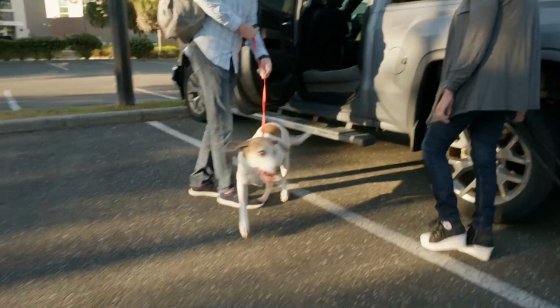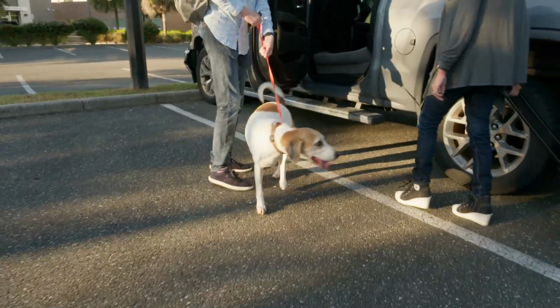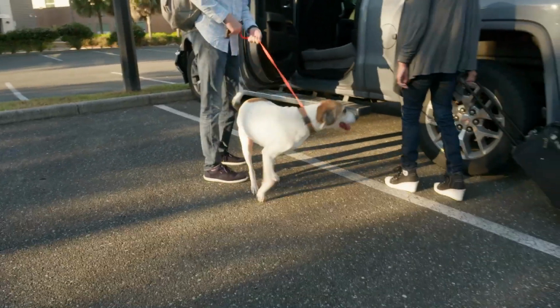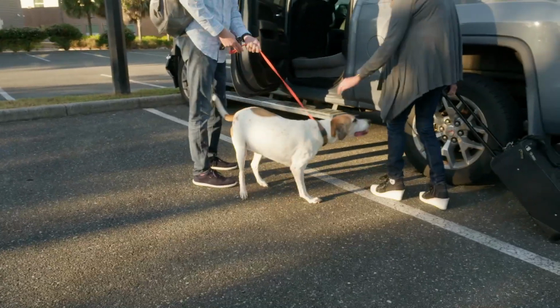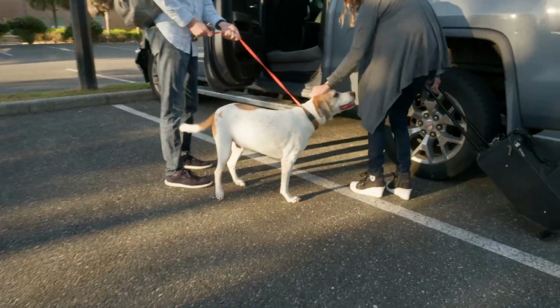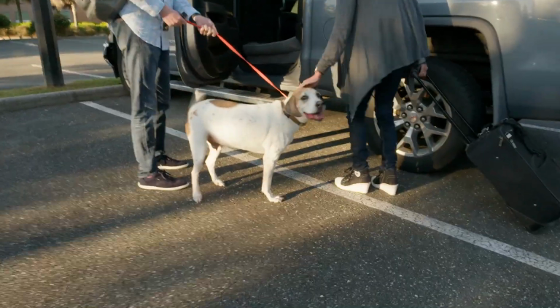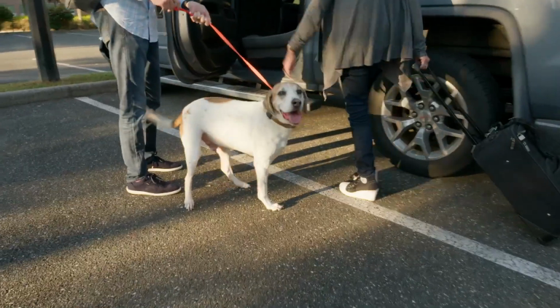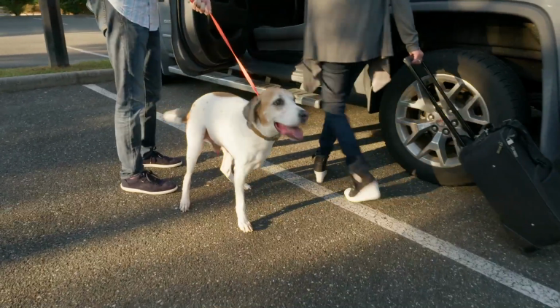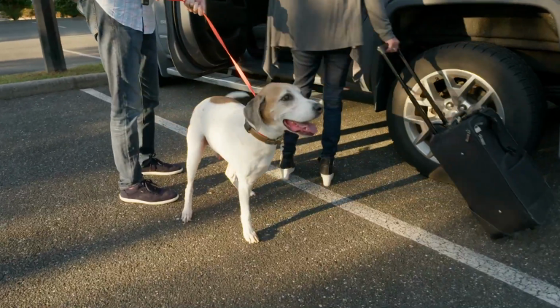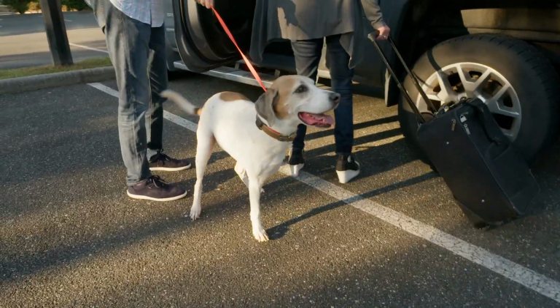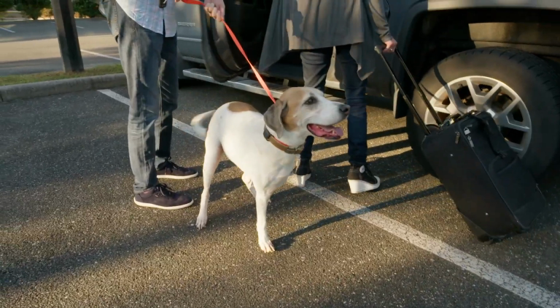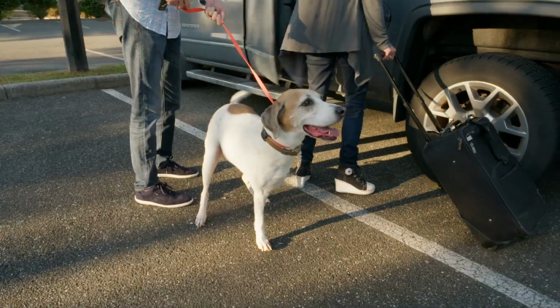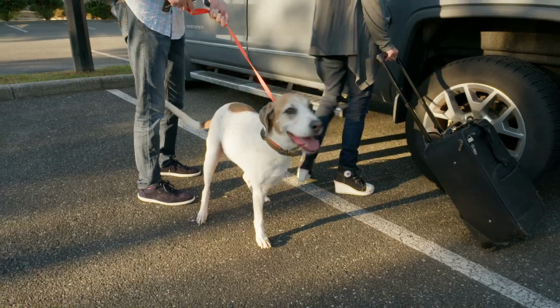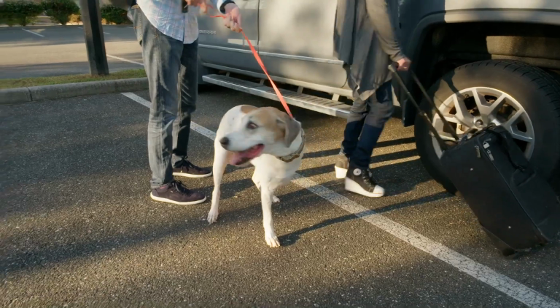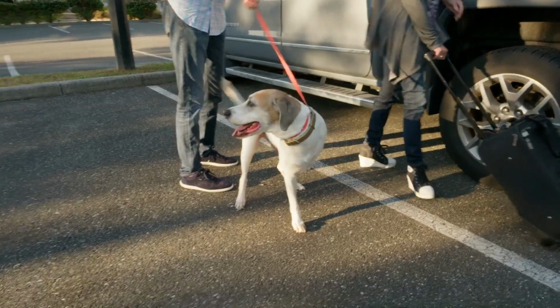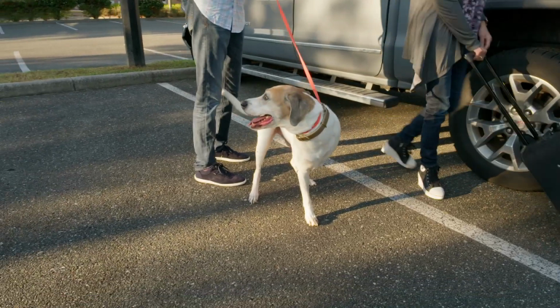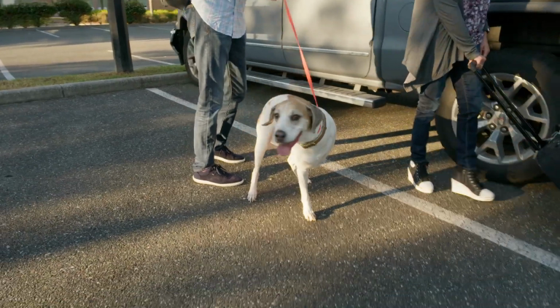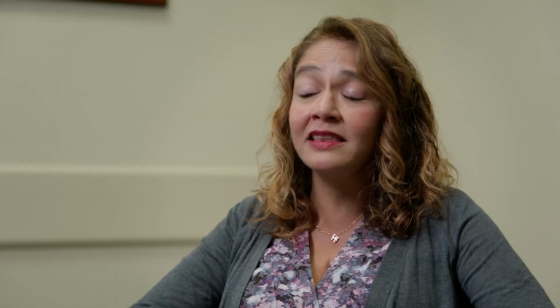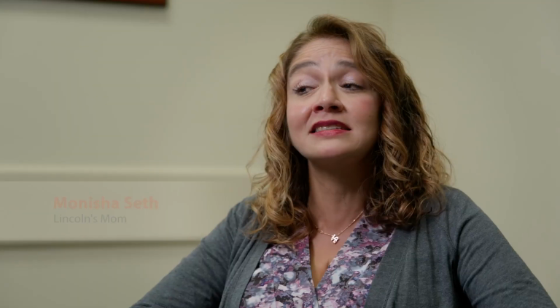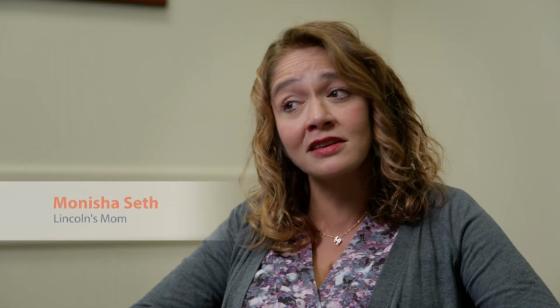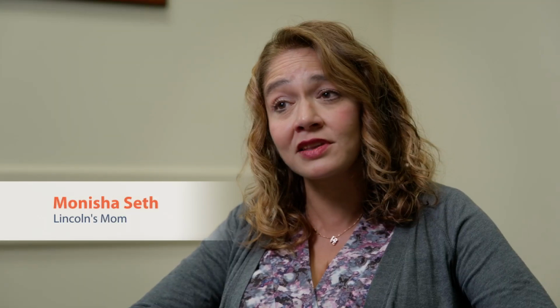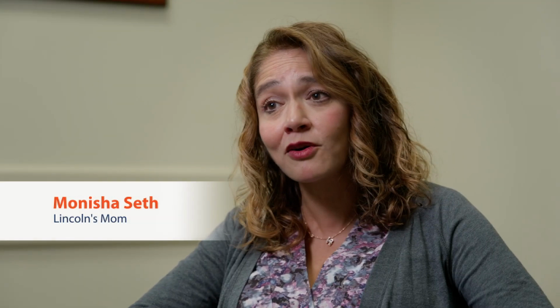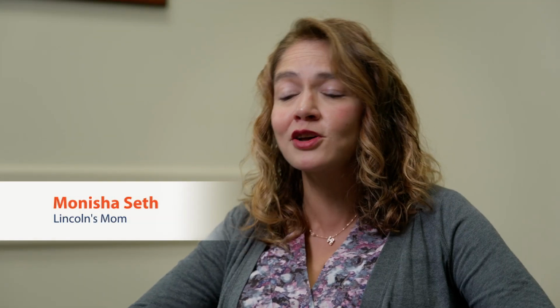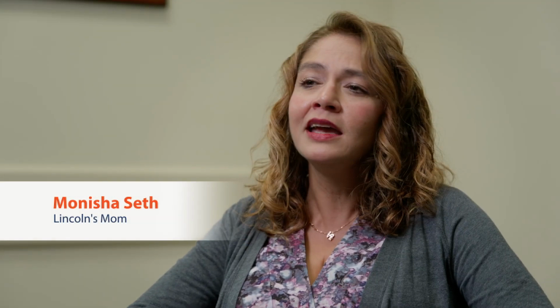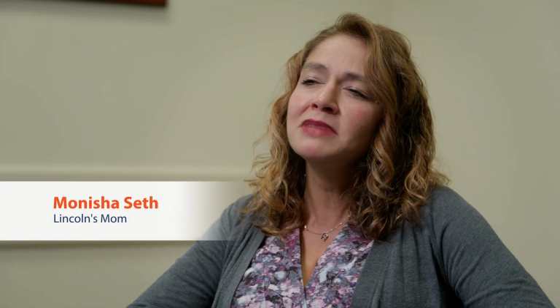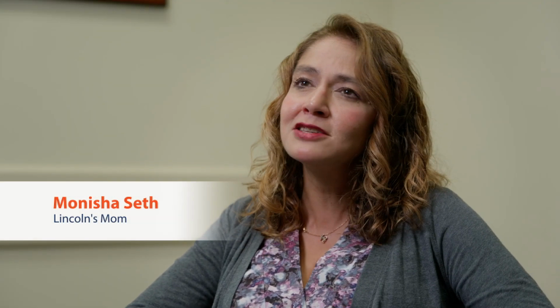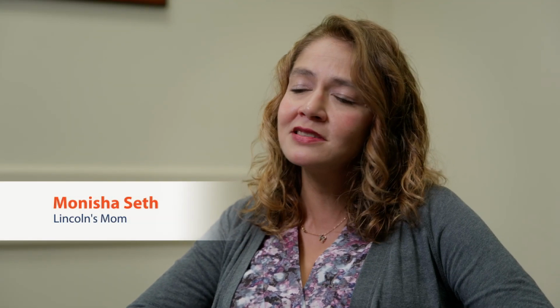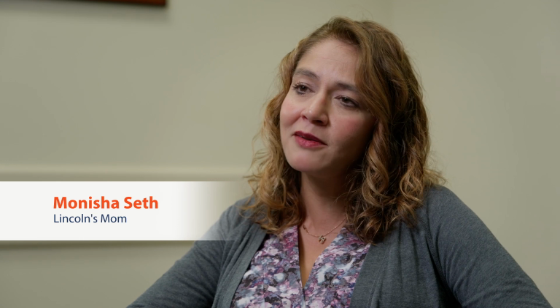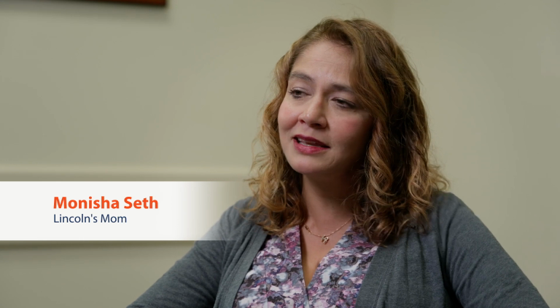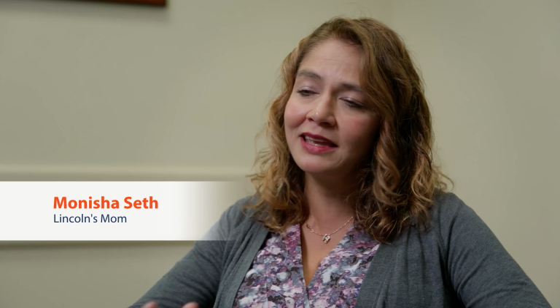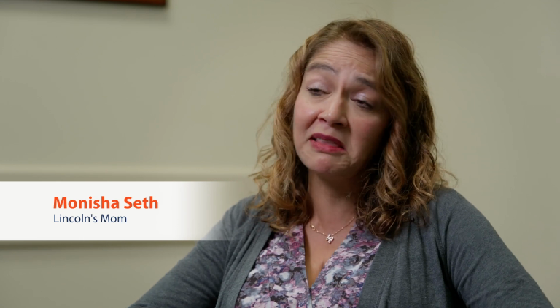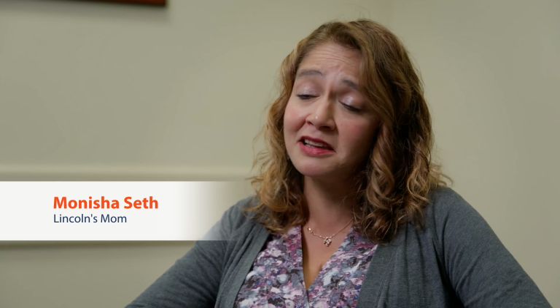Lincoln's a happy, agile, spry boy. When people come to our house he's the one that's jumping on them and greeting them. He likes to steal things off the counter, so he's mischievous and fun, but he loves life.